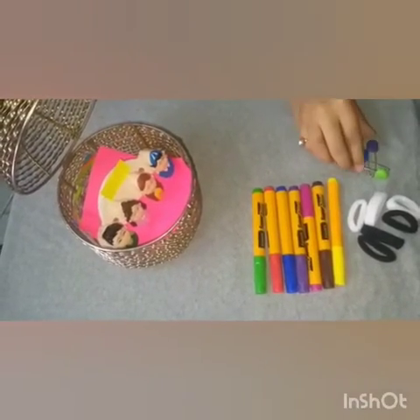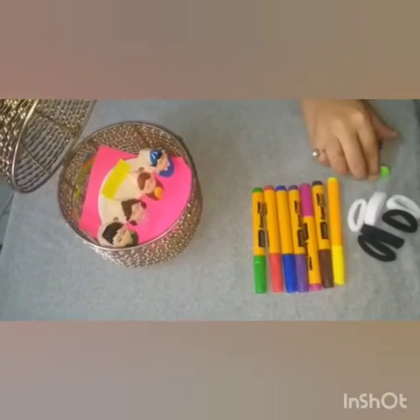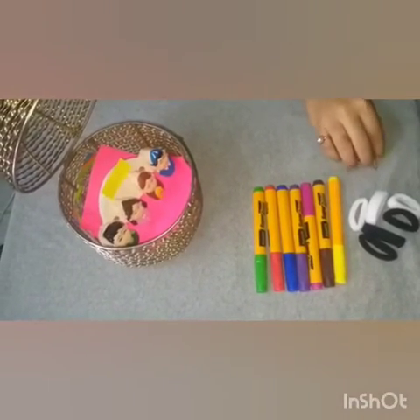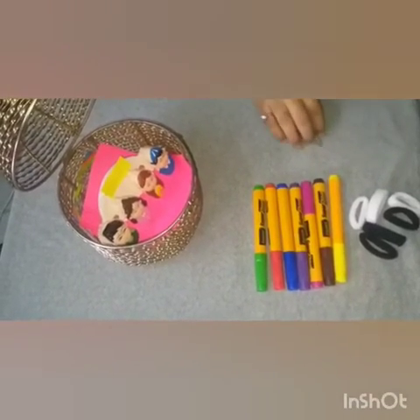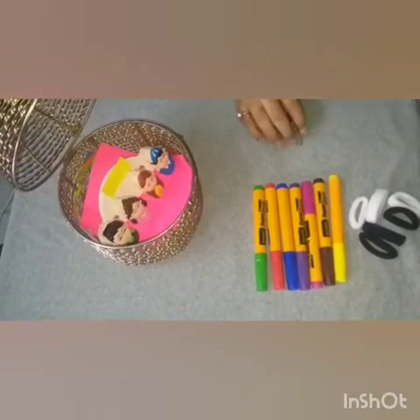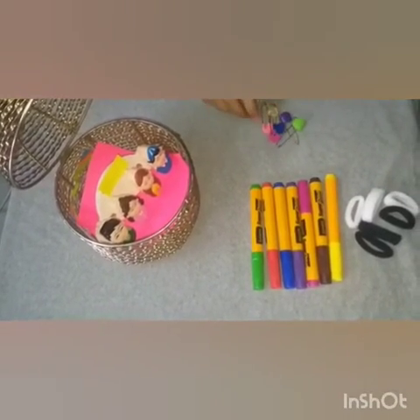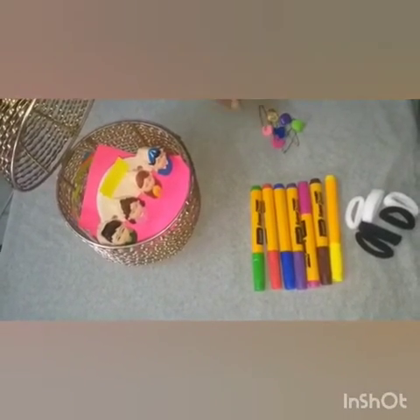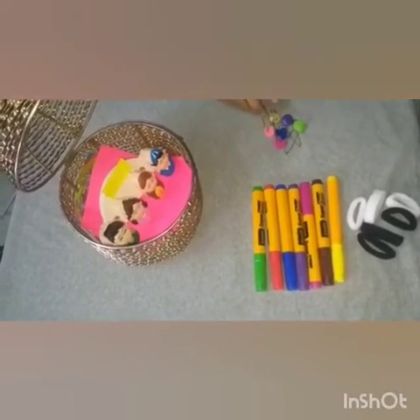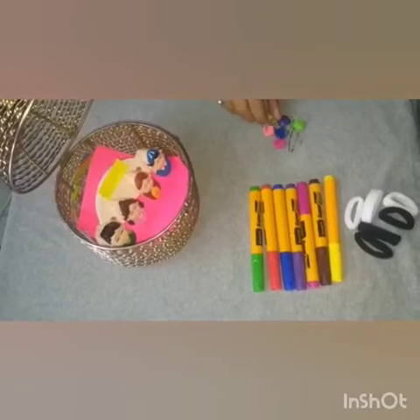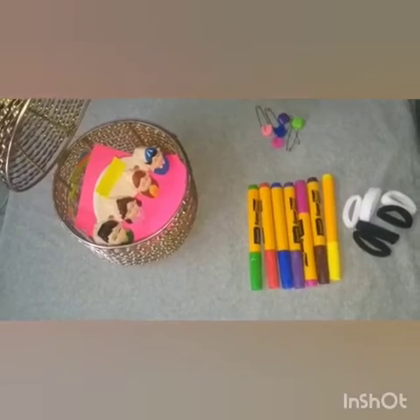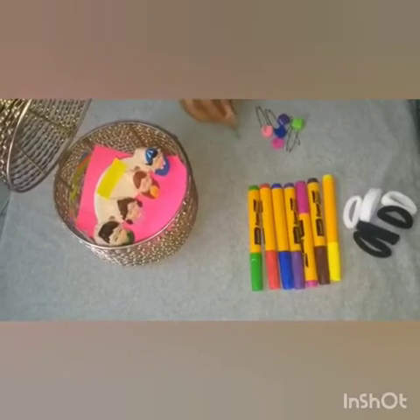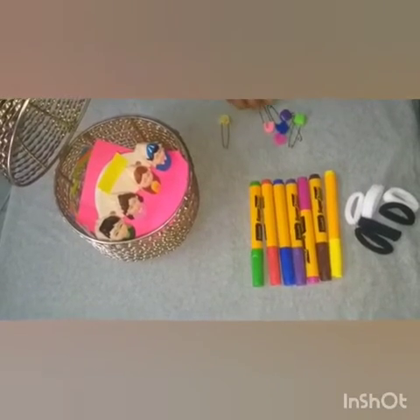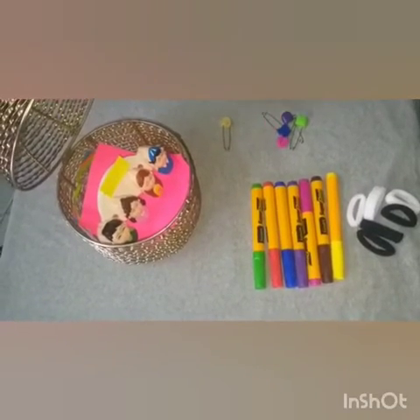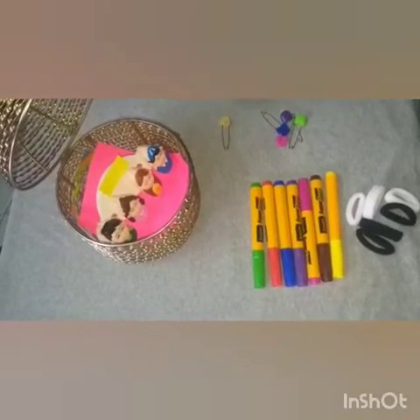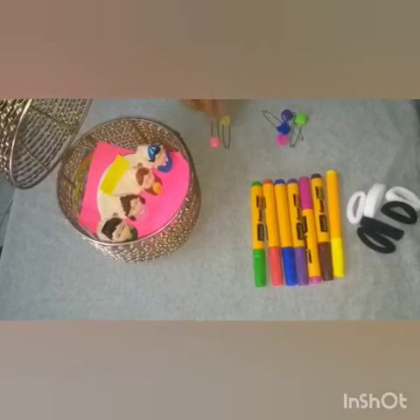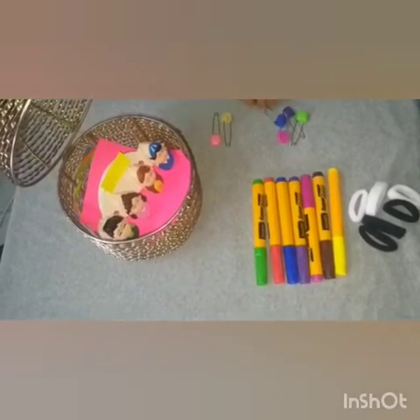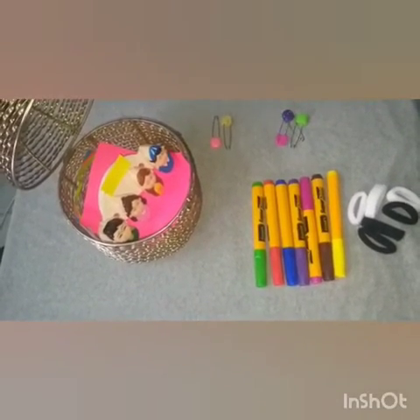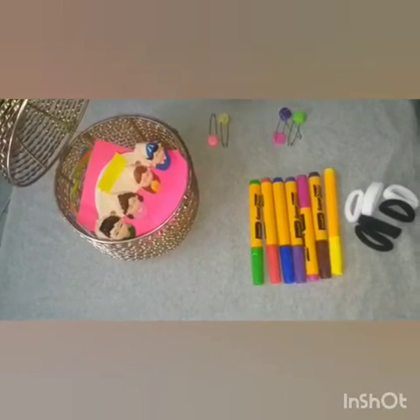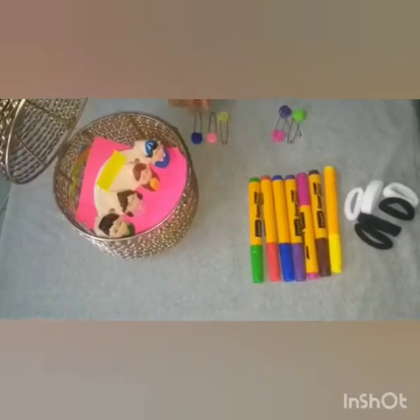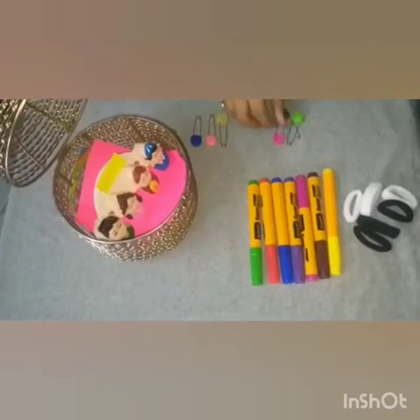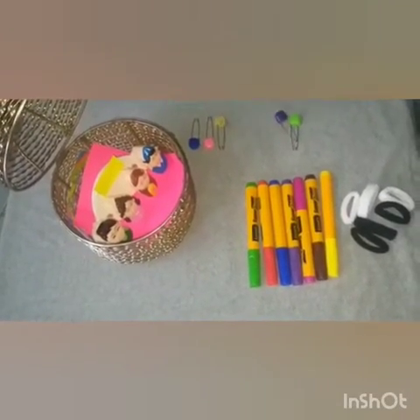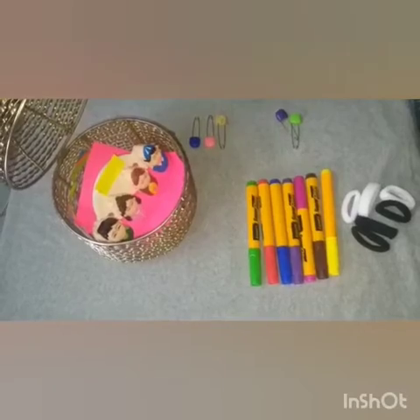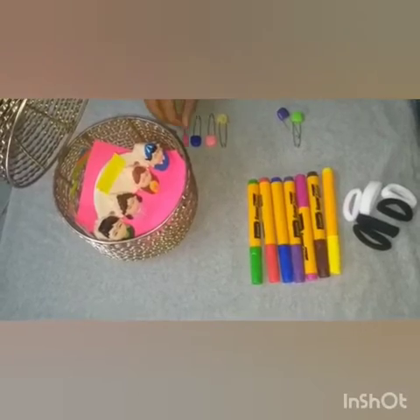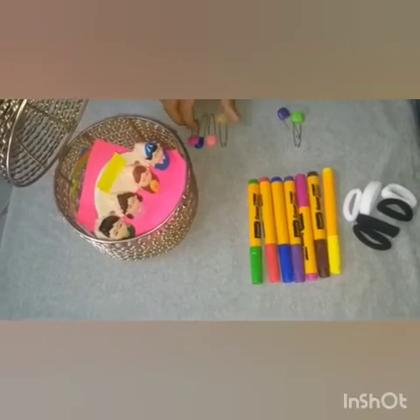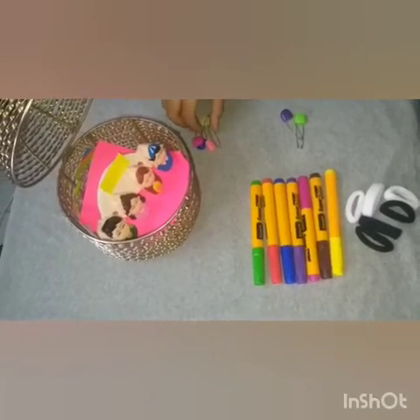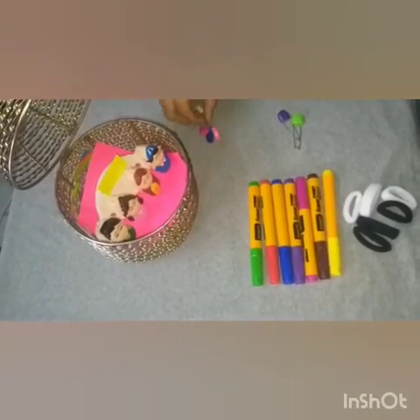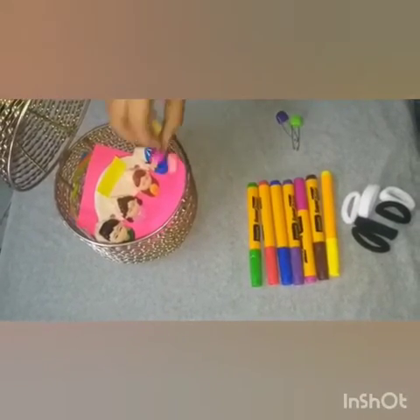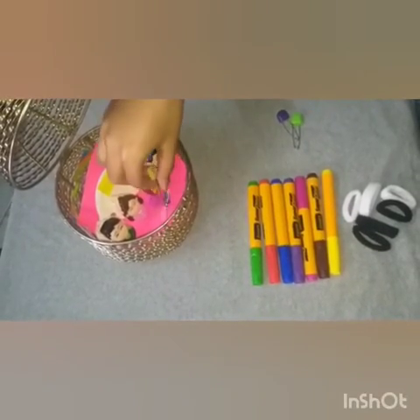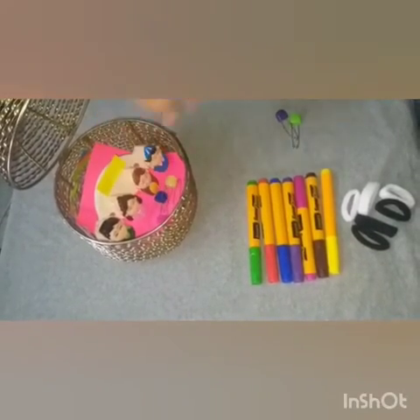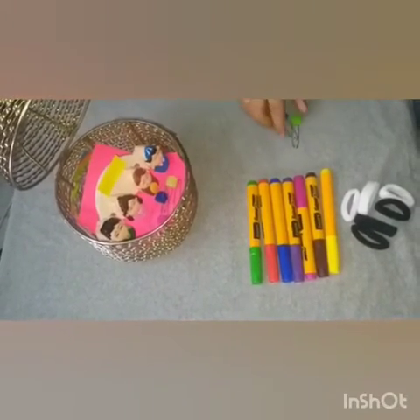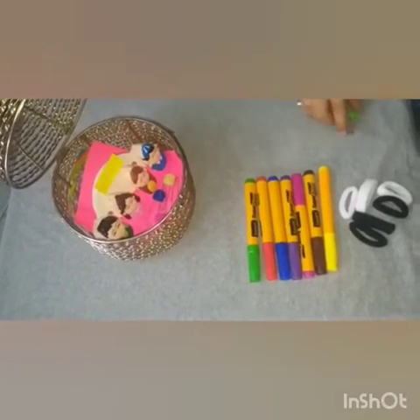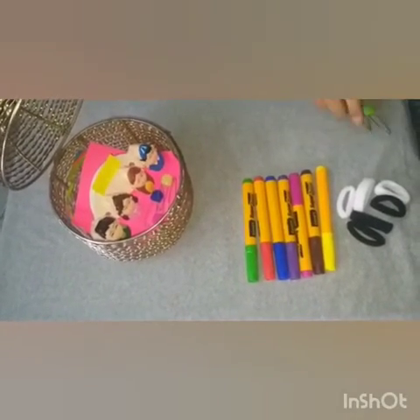Let's count the pins in number 4. 1, 2, 3, 4. Wow! 4 pins. Now put them in the basket.